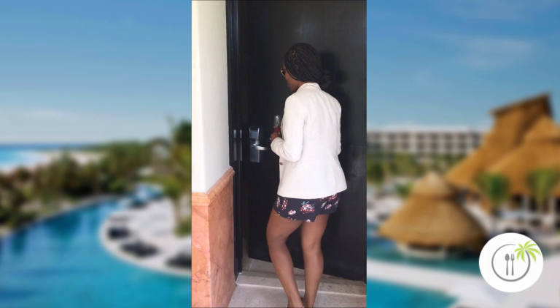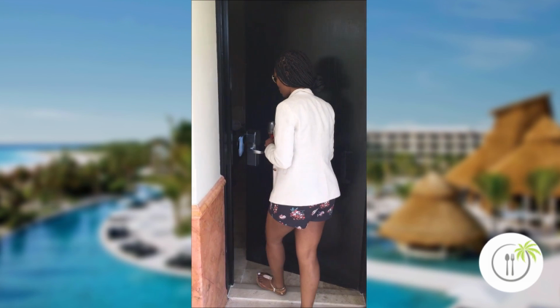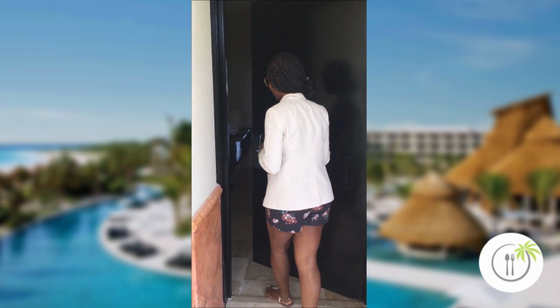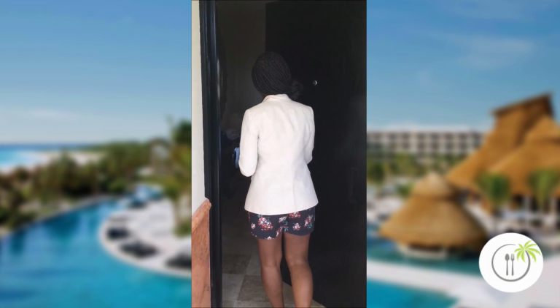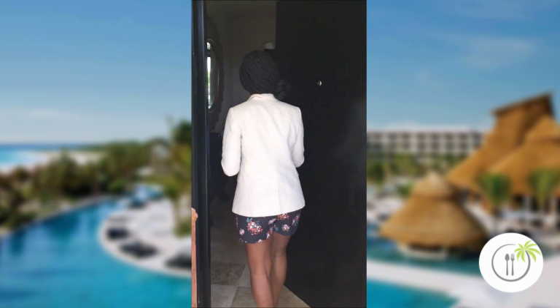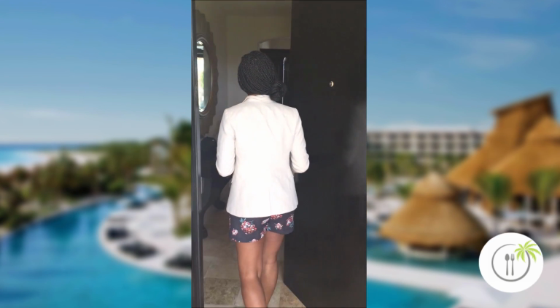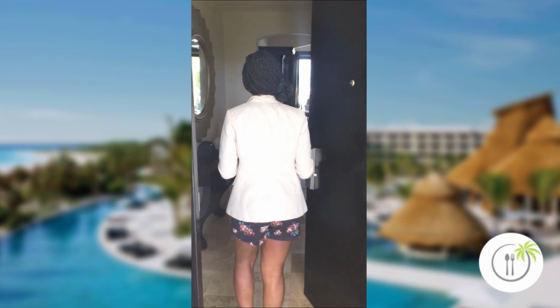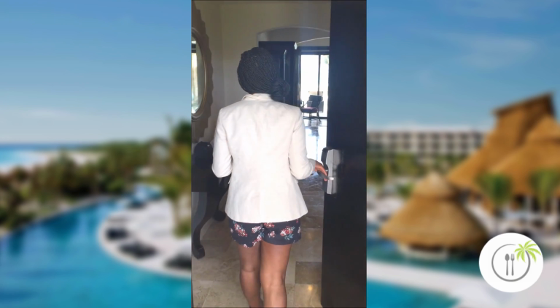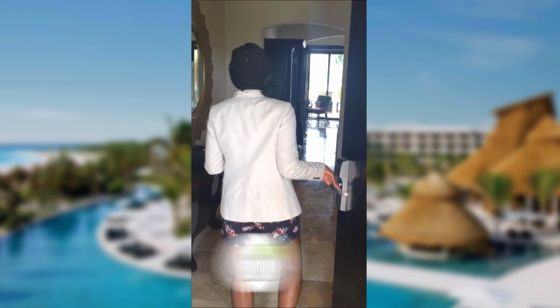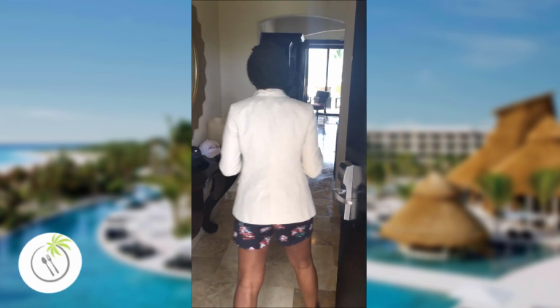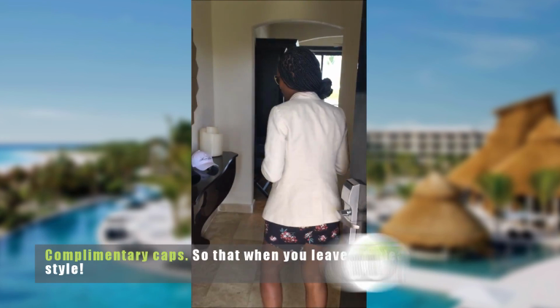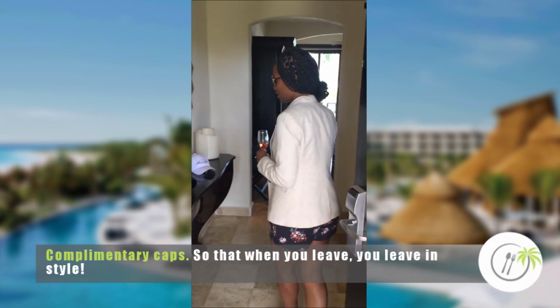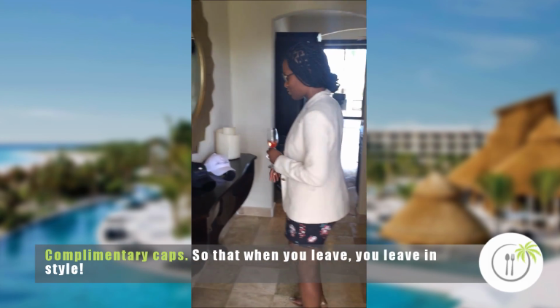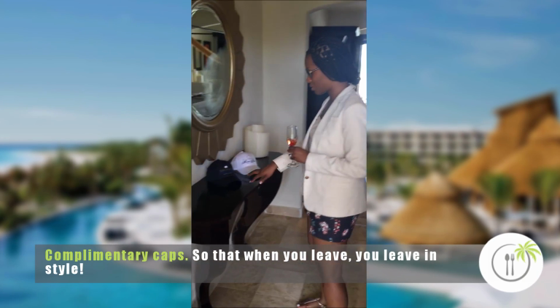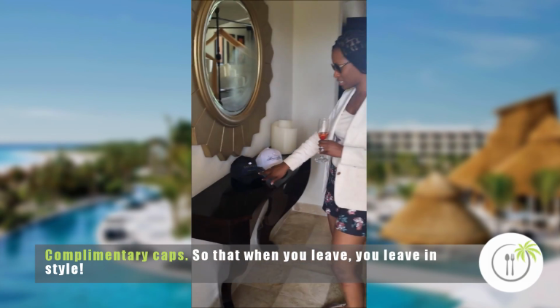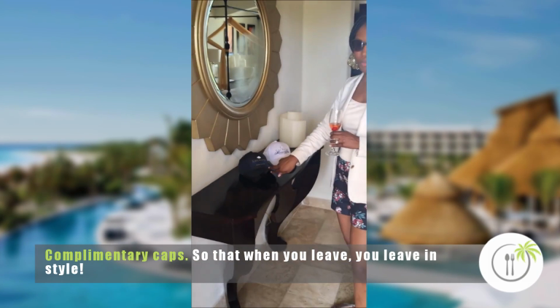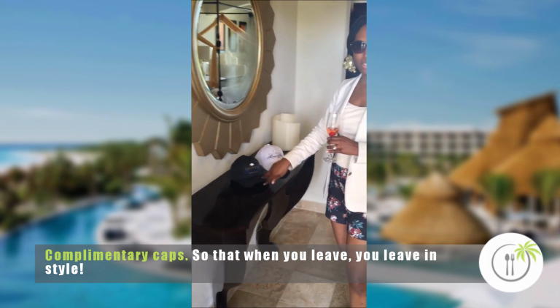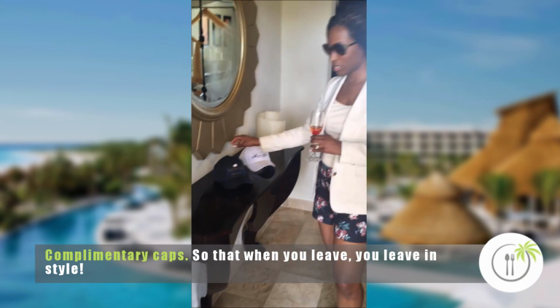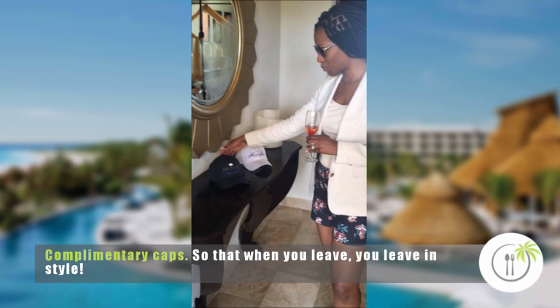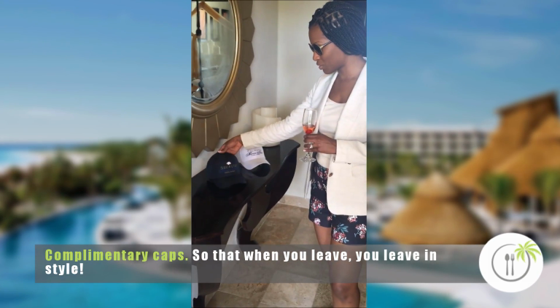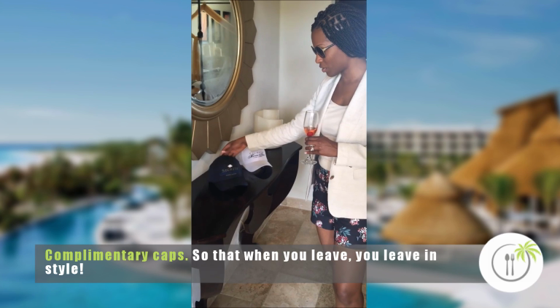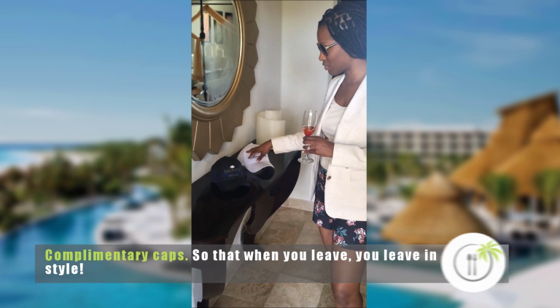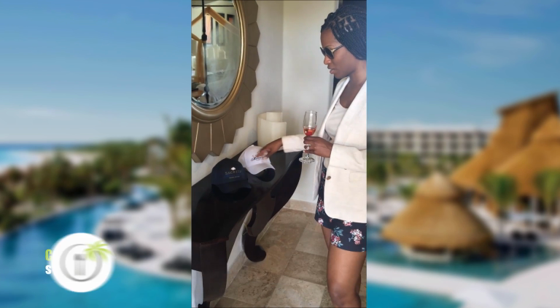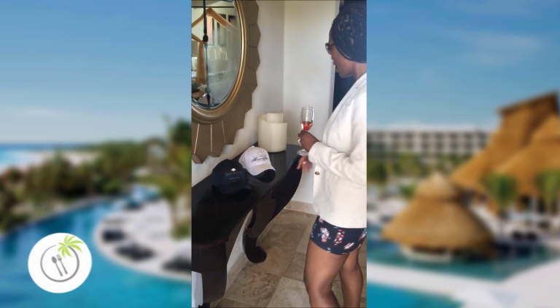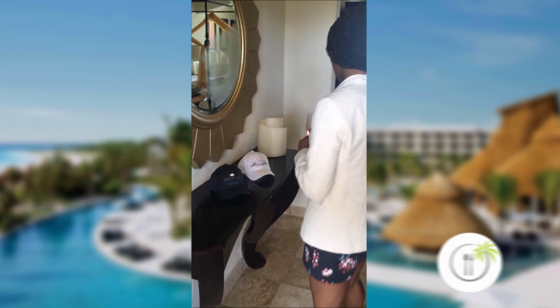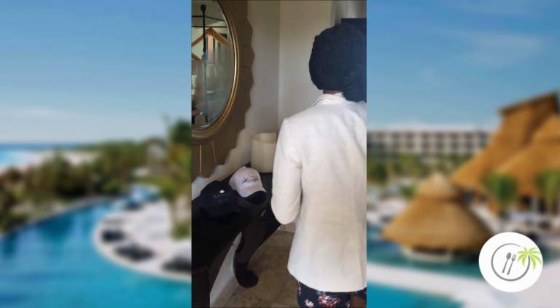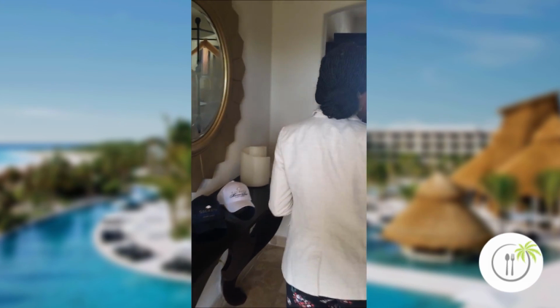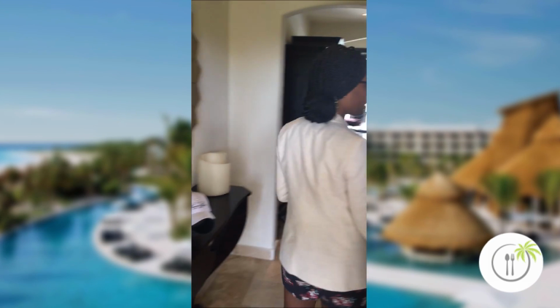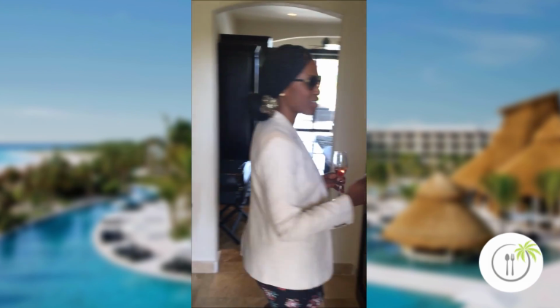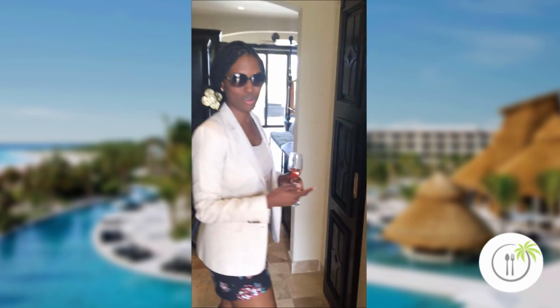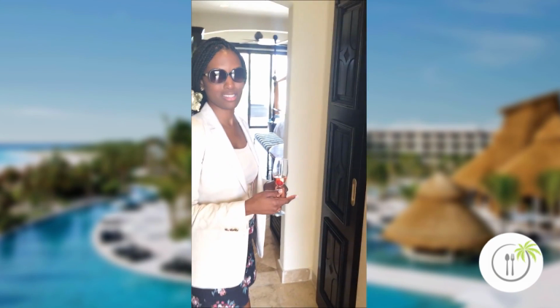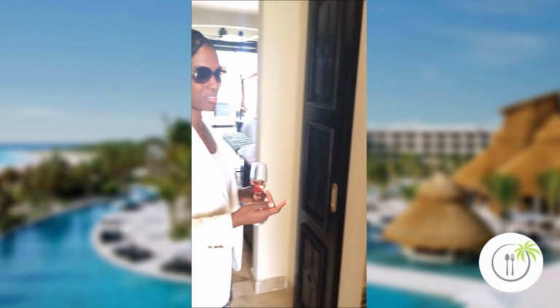So this is when you walk in. Secrets gives you some nice memorabilia so you can sport this around for the rest of the year. And you walk in and immediately you see a gorgeous bathroom.